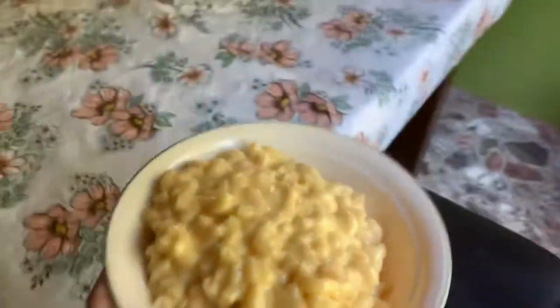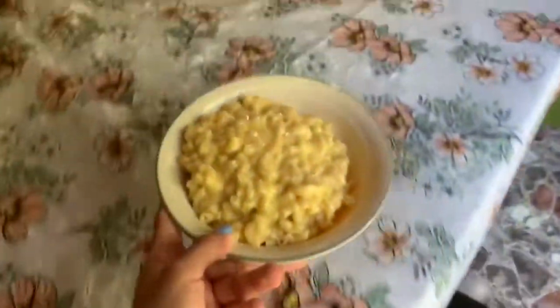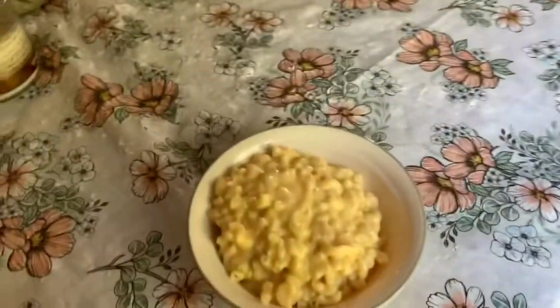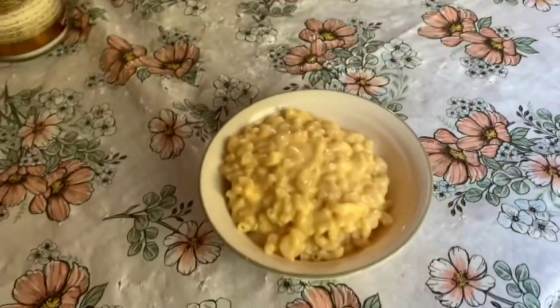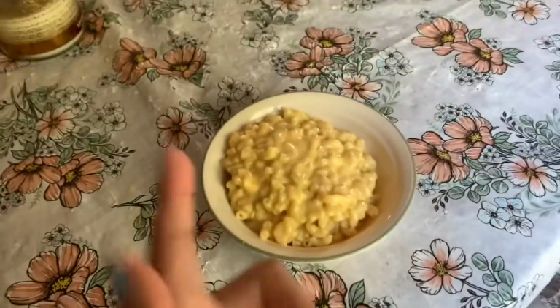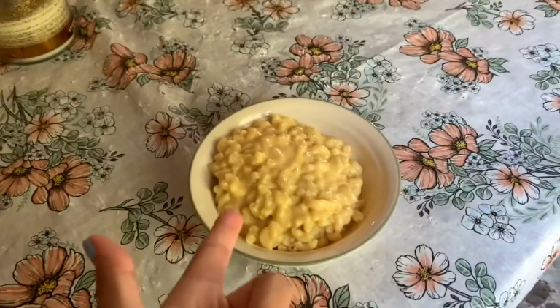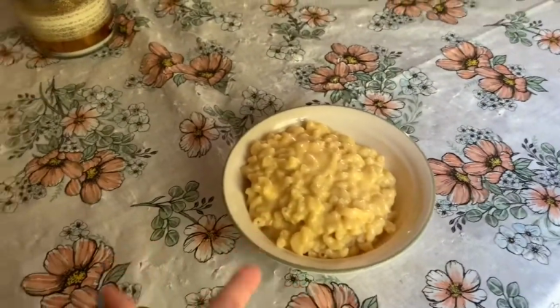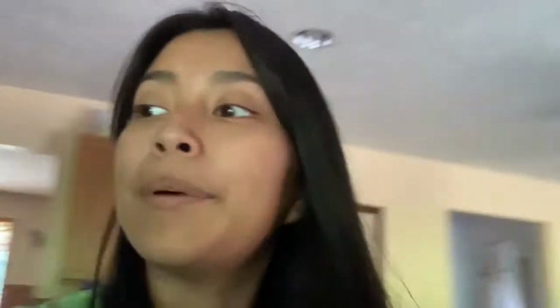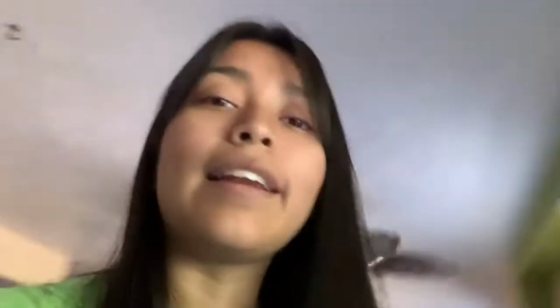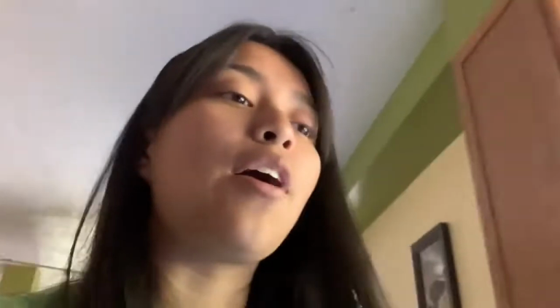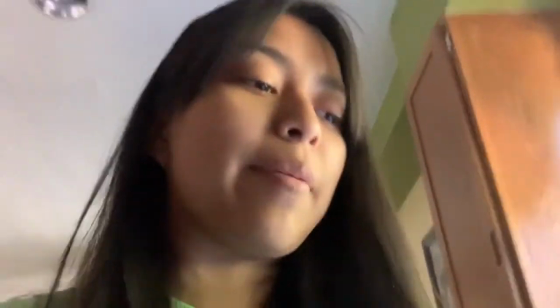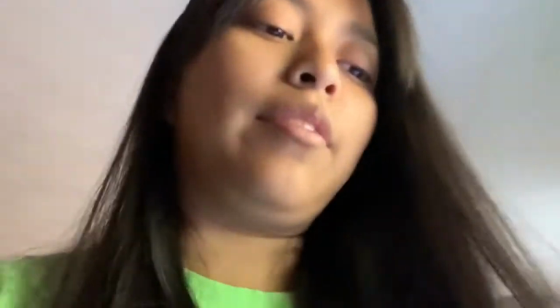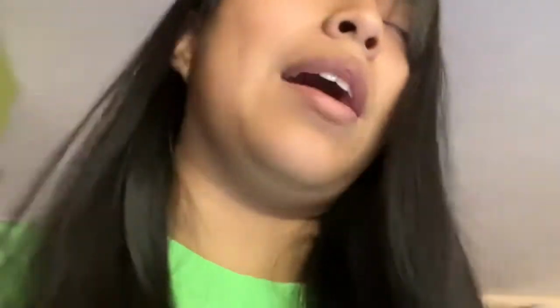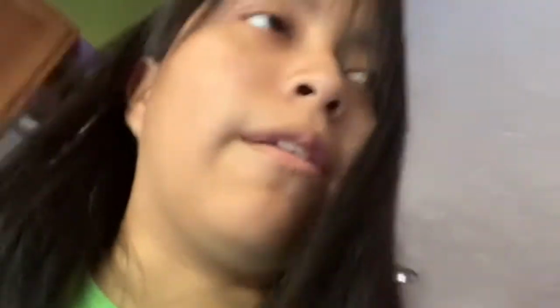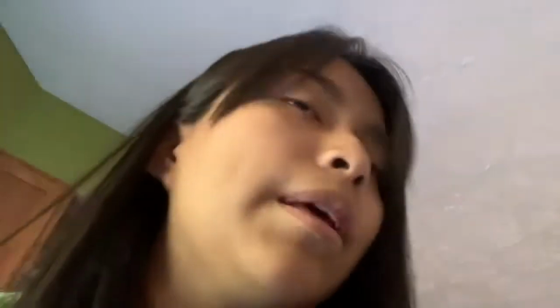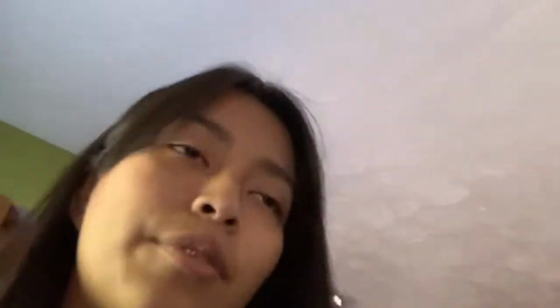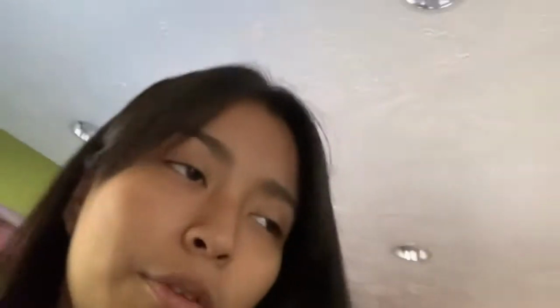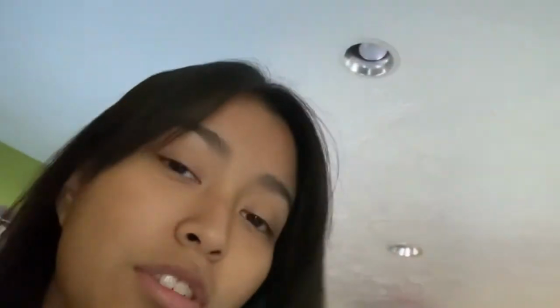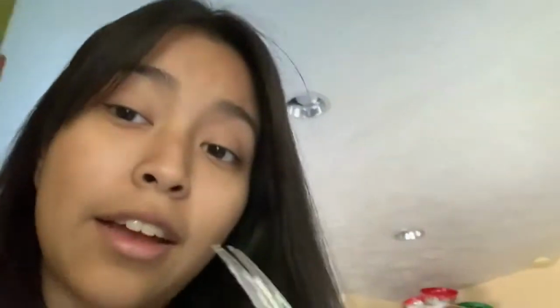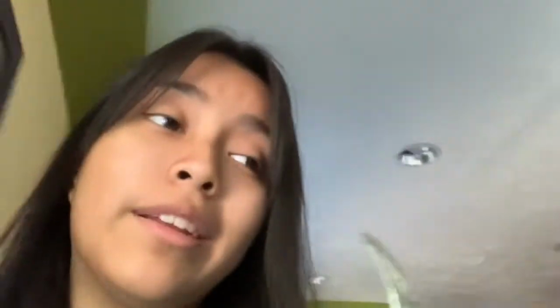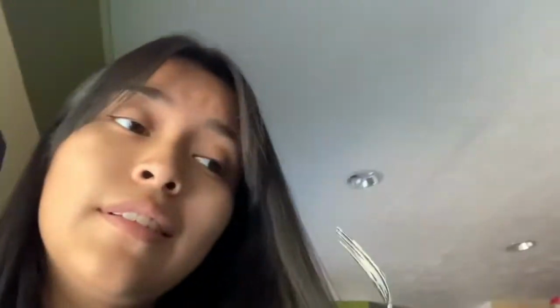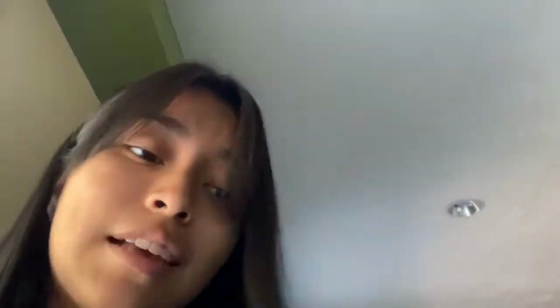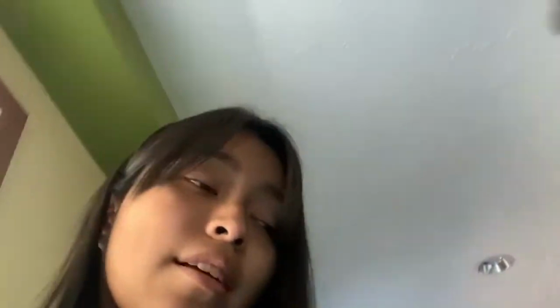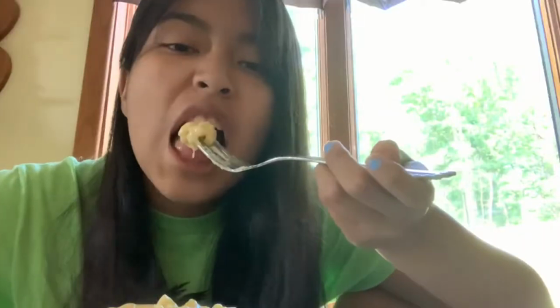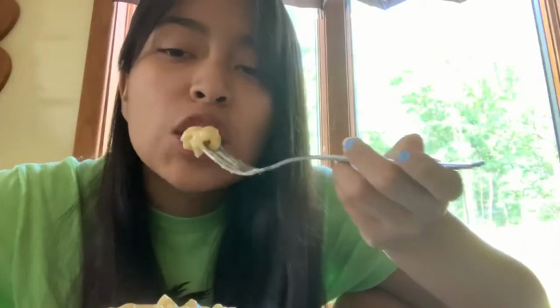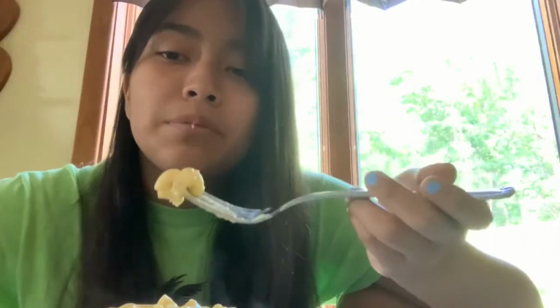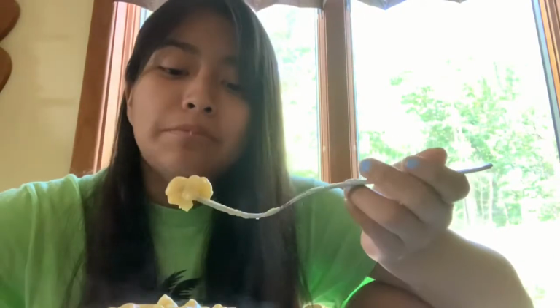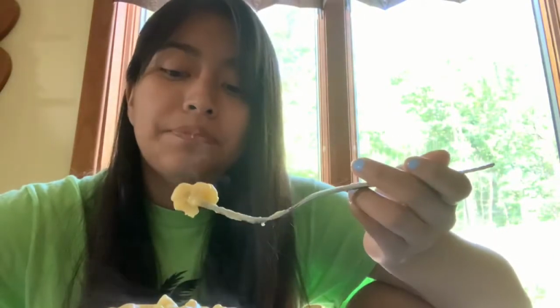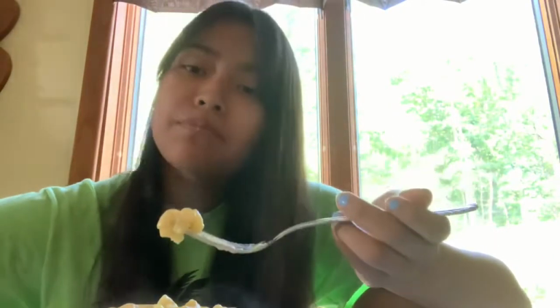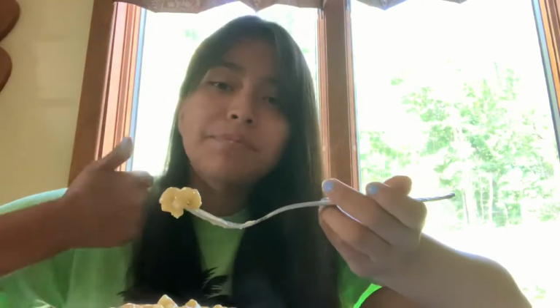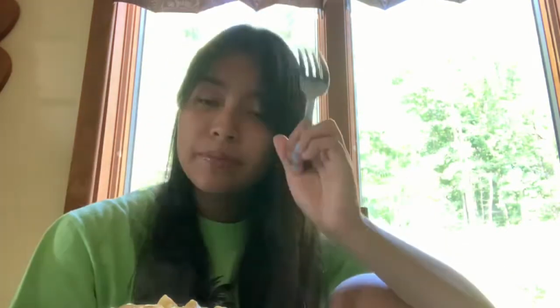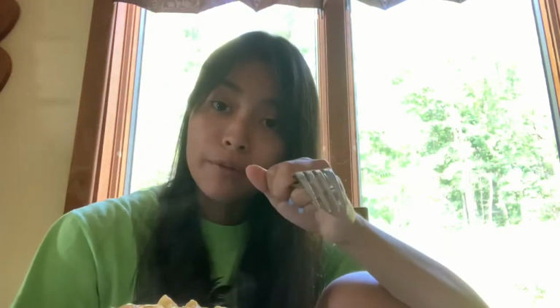I want to go a little easy on the mac and cheese — that is a lot. But yeah, that is how we make macaroni. That's how I make macaroni. Nobody else here really eats it as religiously as I do, but that's how I make it. Would recommend.